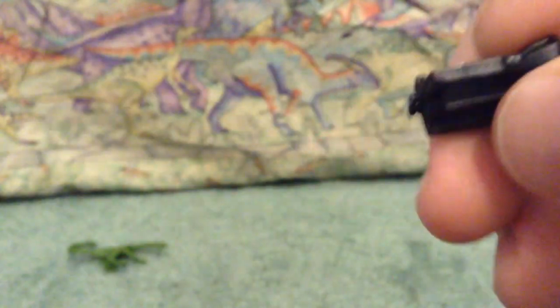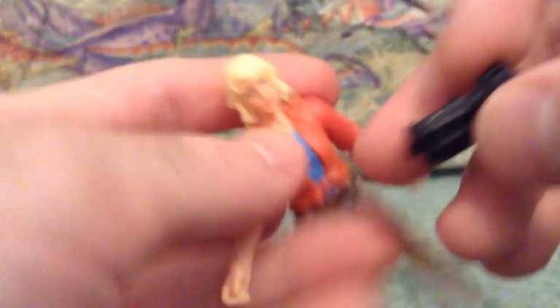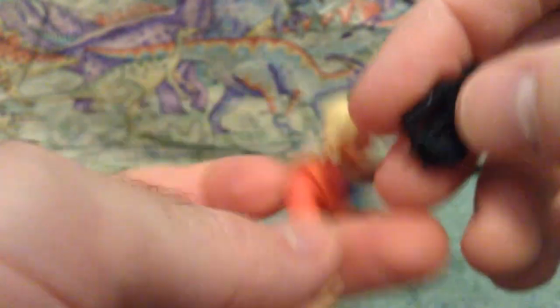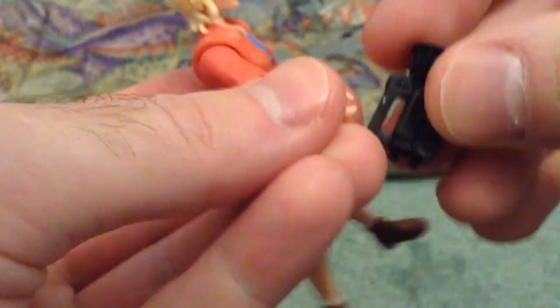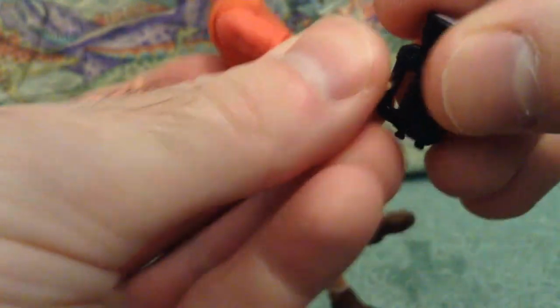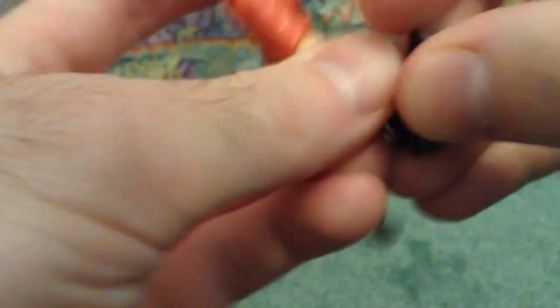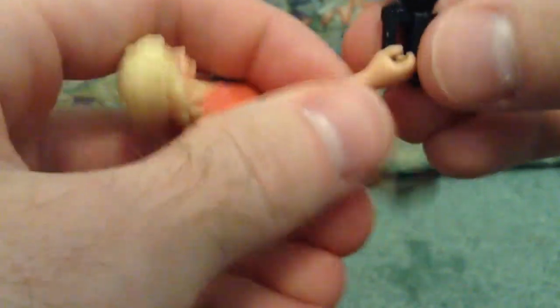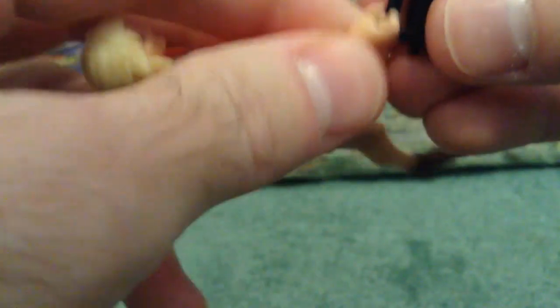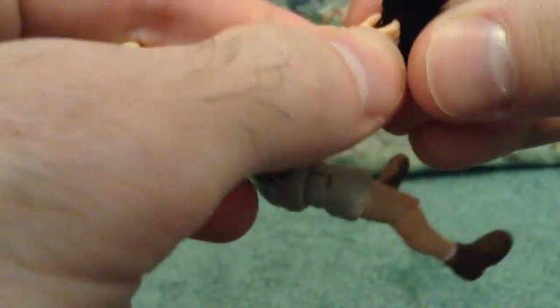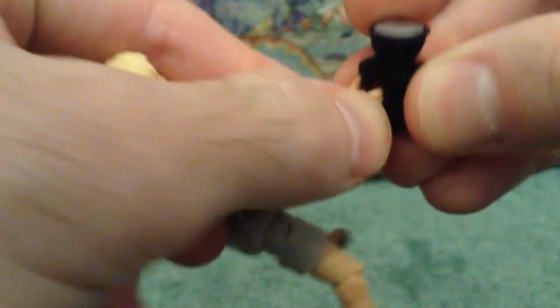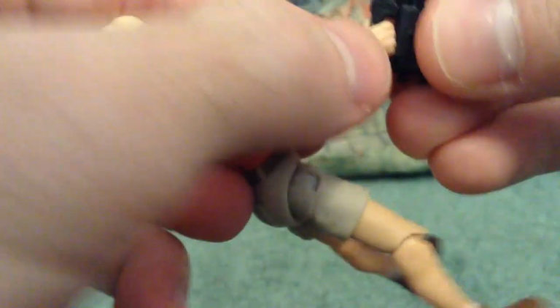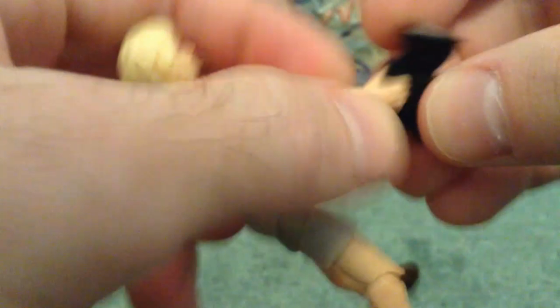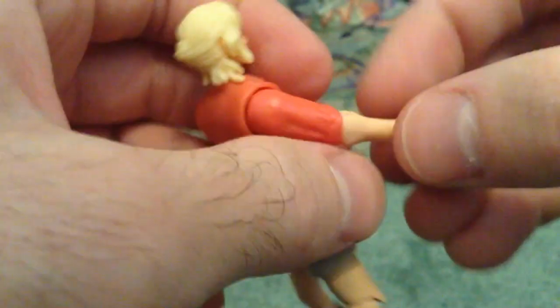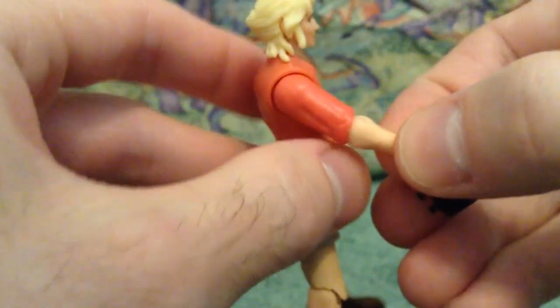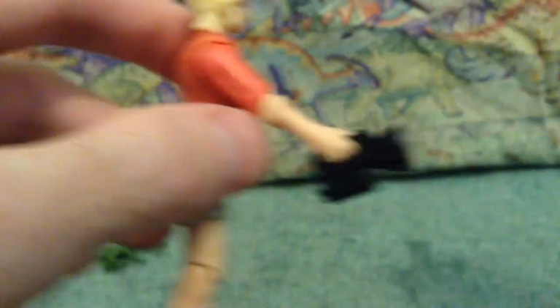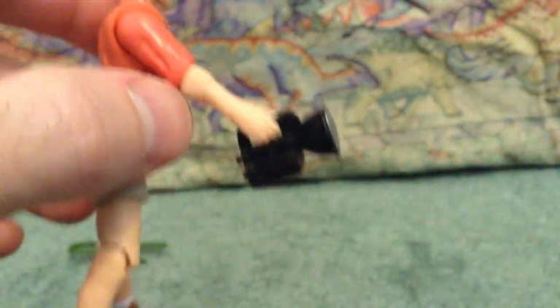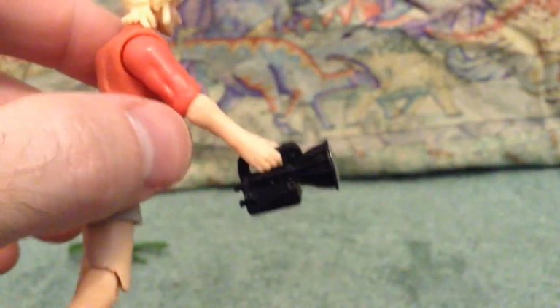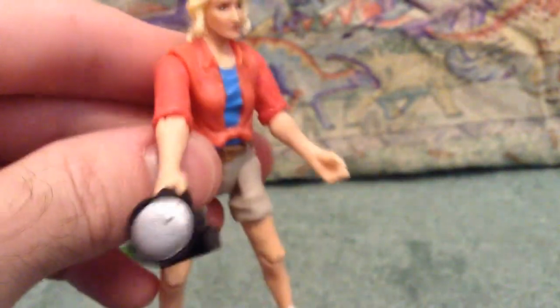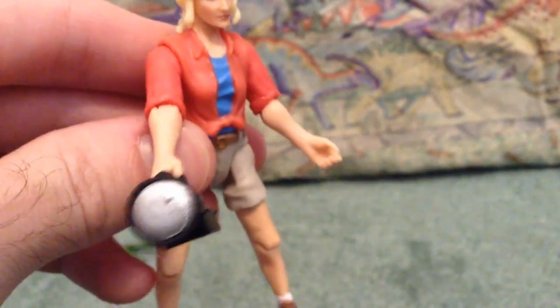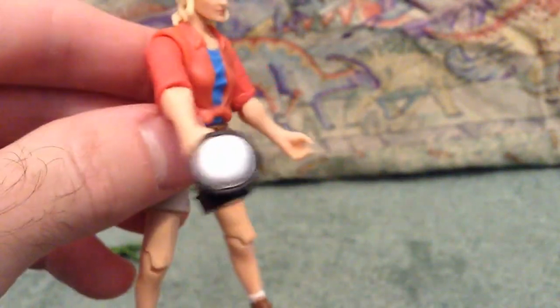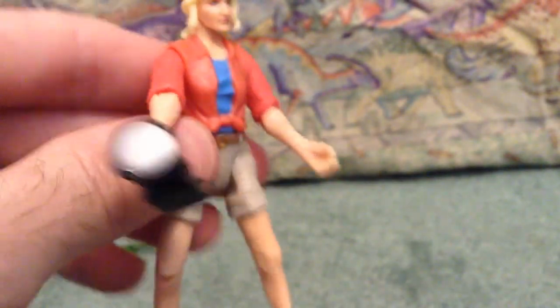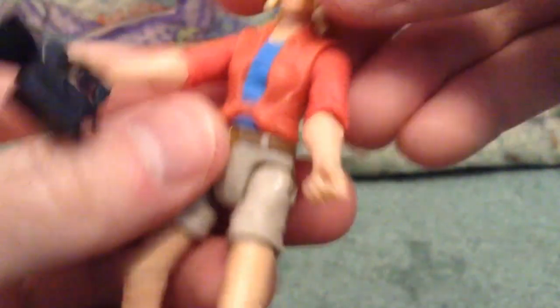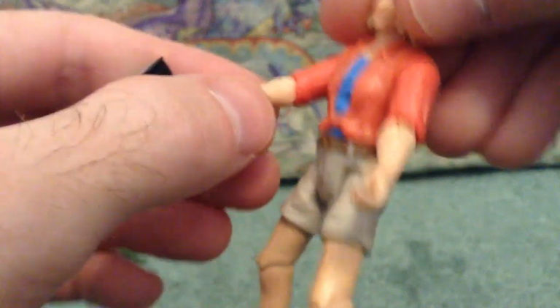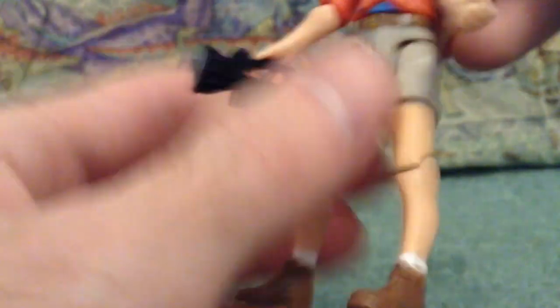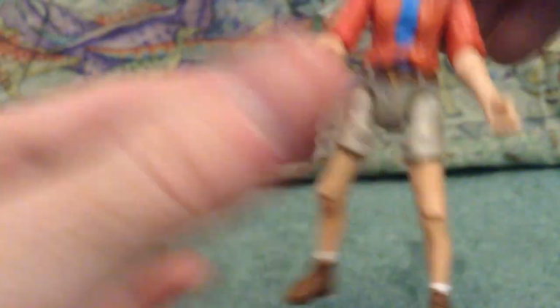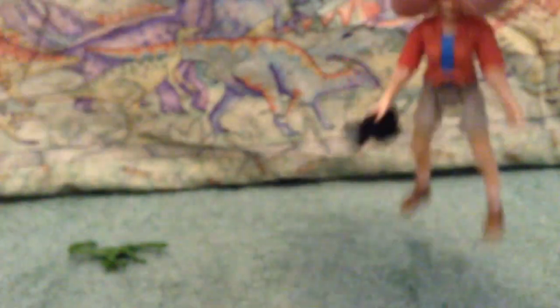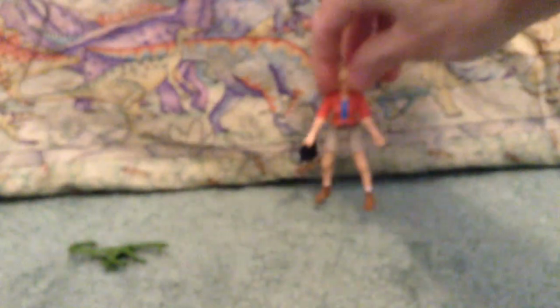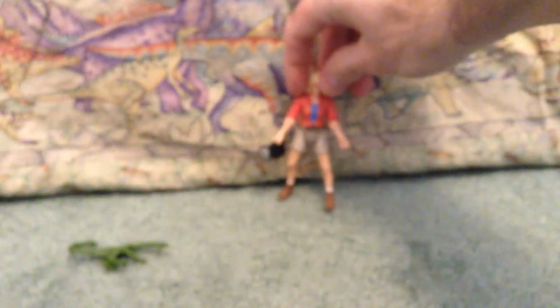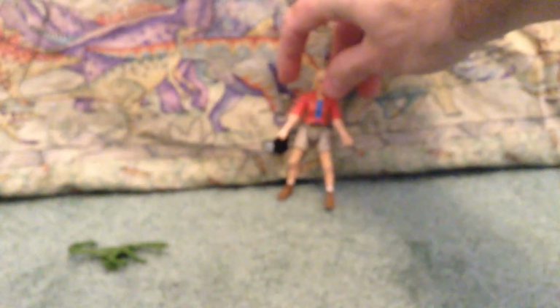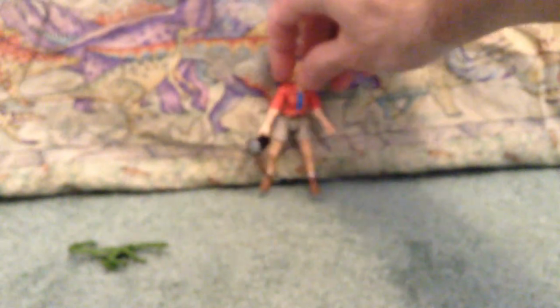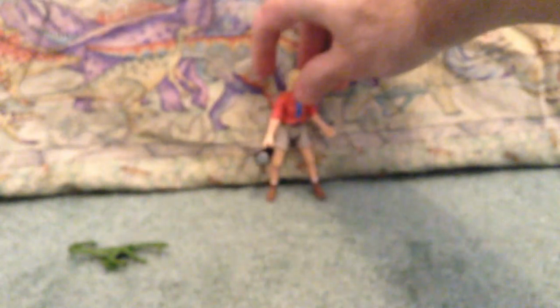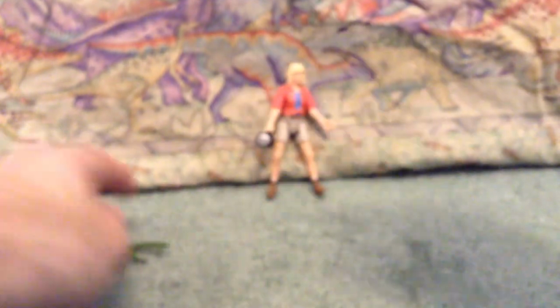She can hold it, so we'll just pop that onto her hand here. There we go — she's got a little flashlight, which is cool. Let's put her back there.